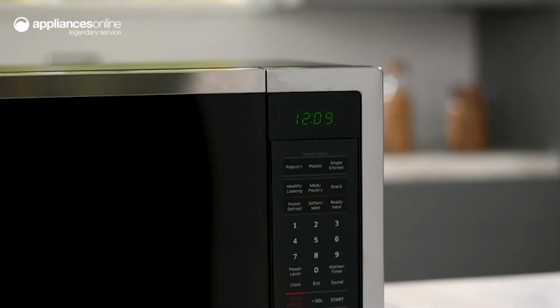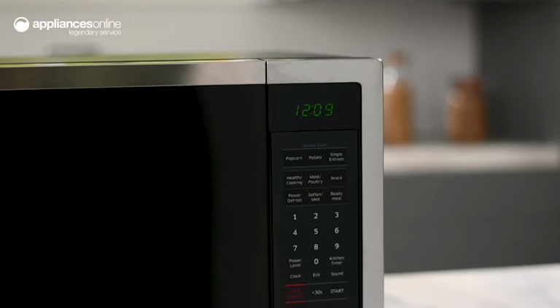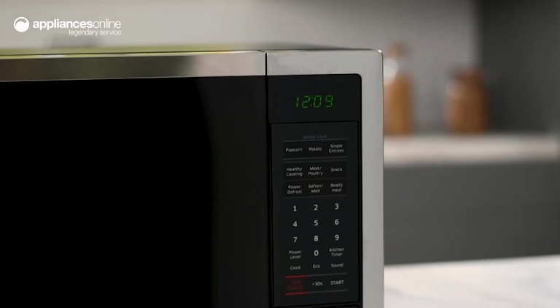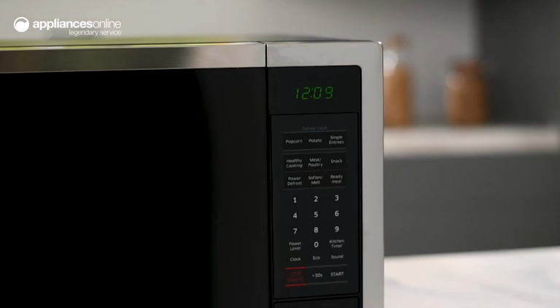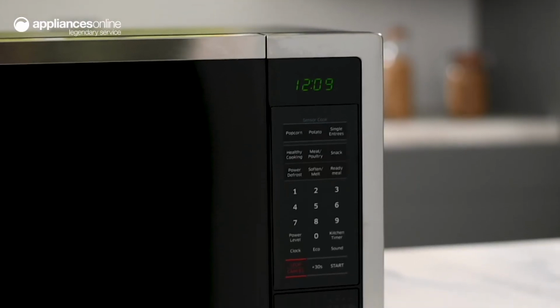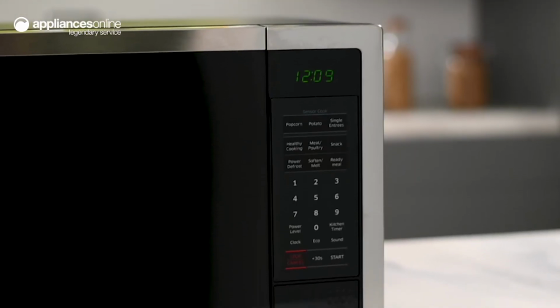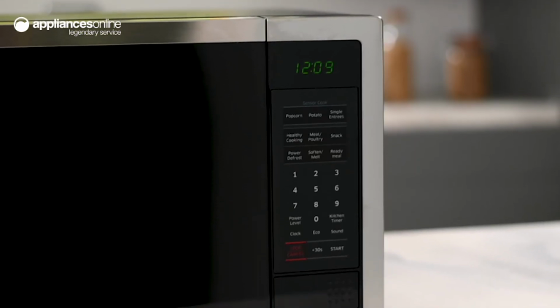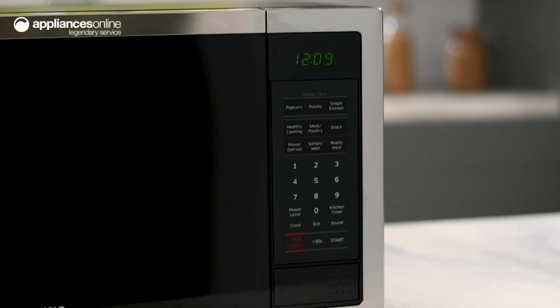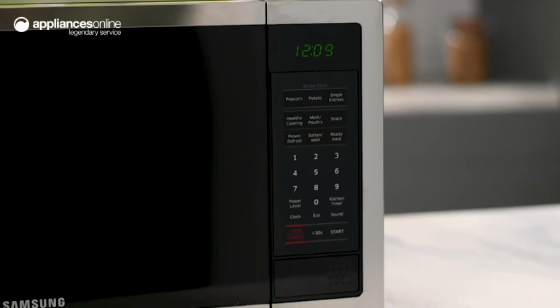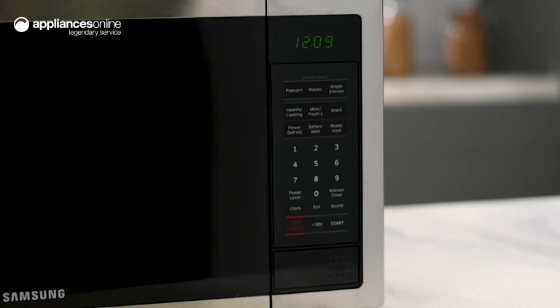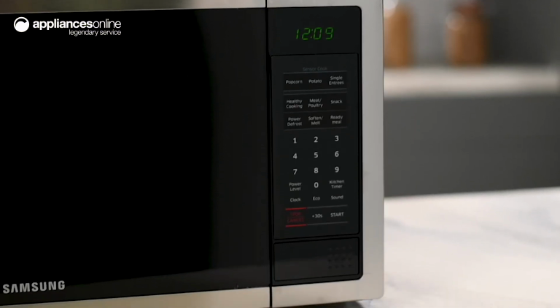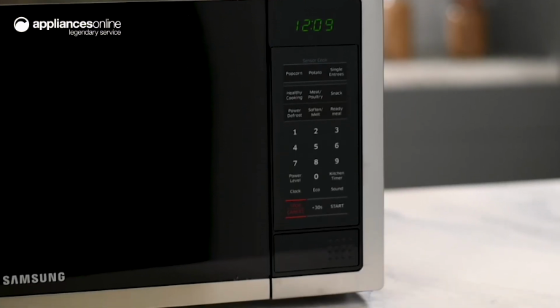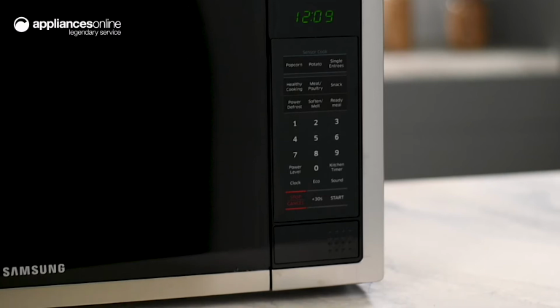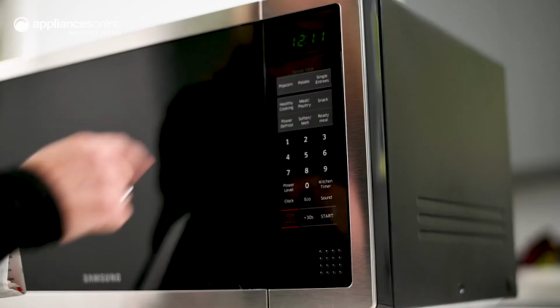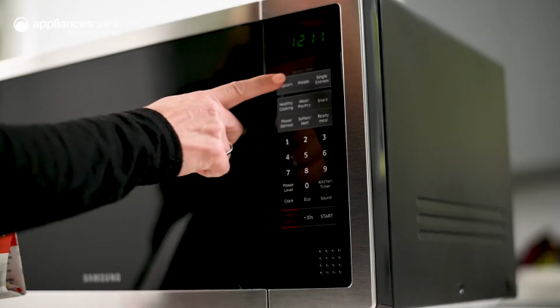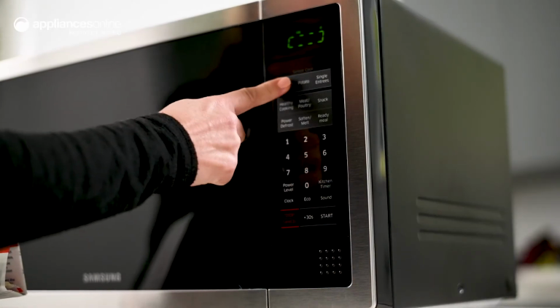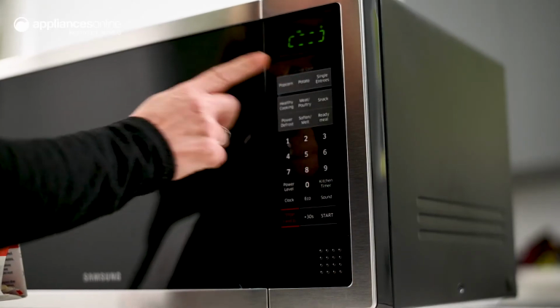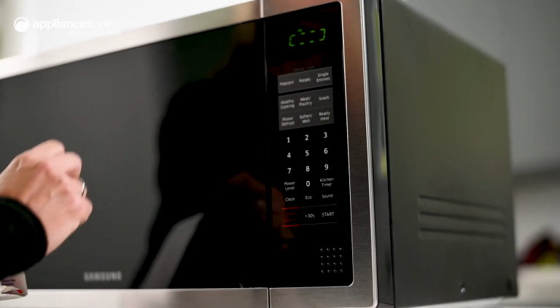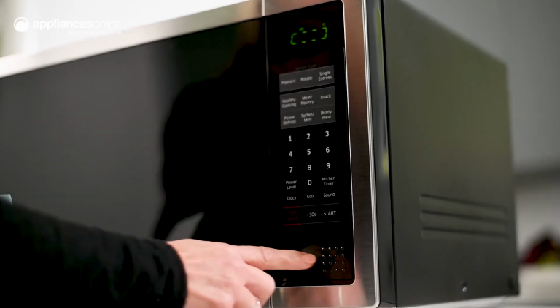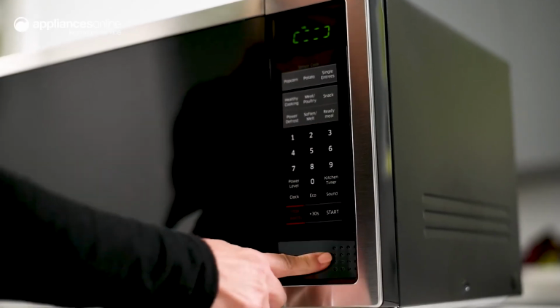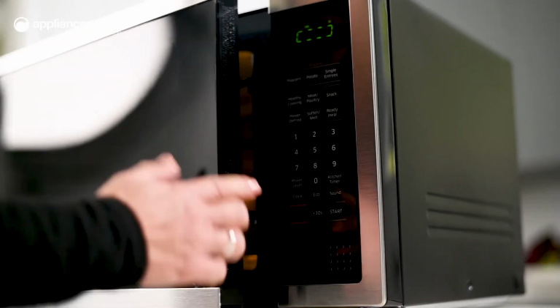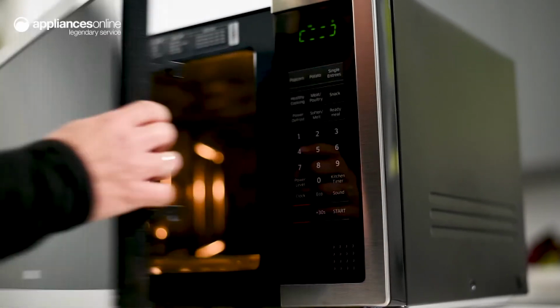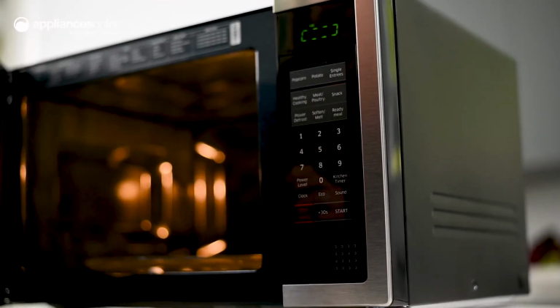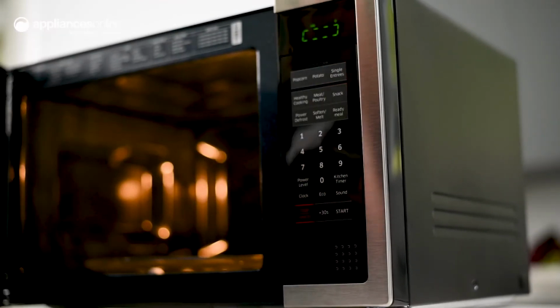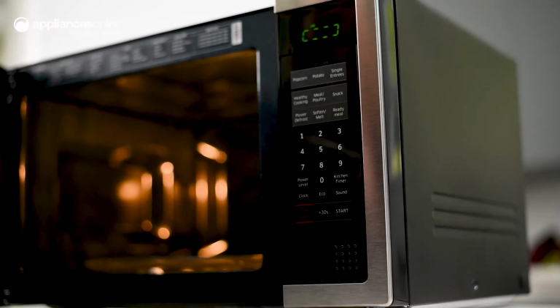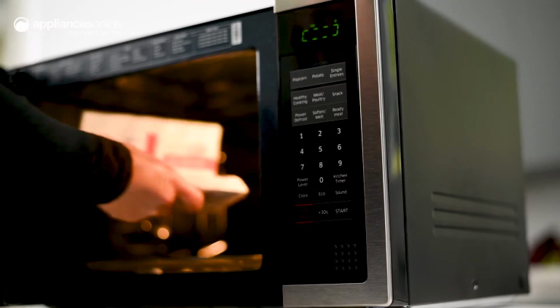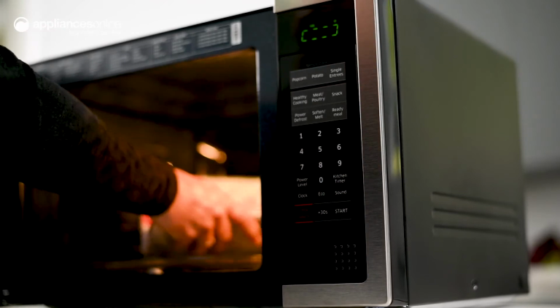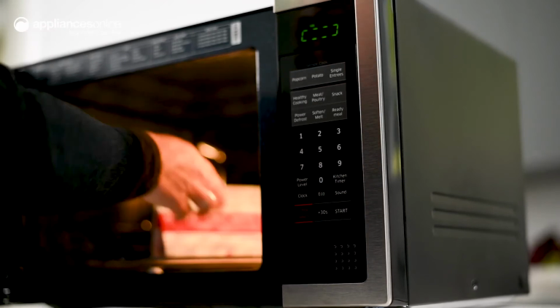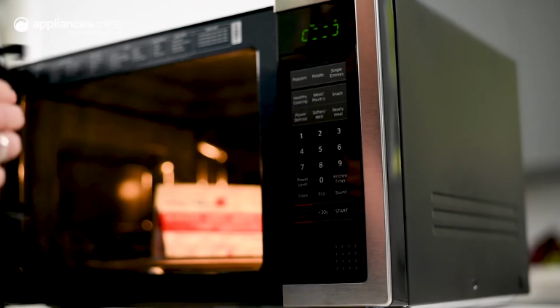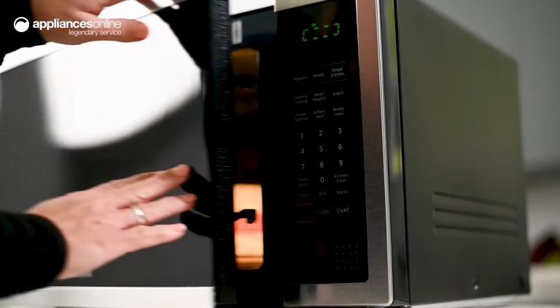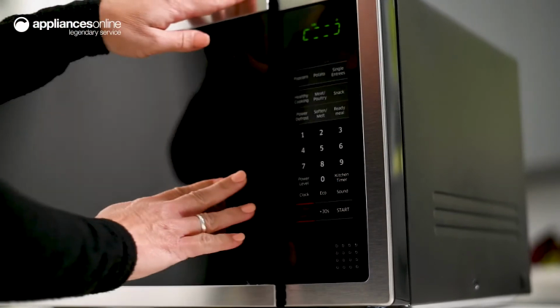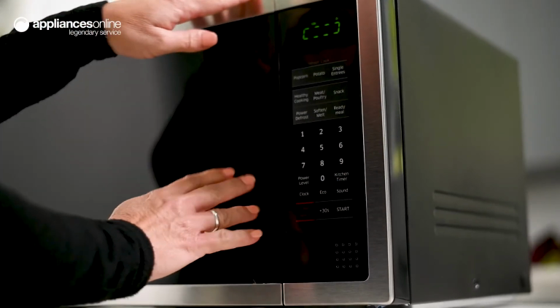From the simple control panel on the side, you can select one of the sensor cook modes to take the guesswork out of heating. From popcorn to potatoes, this function senses the humidity inside and automatically adjusts the heating time.